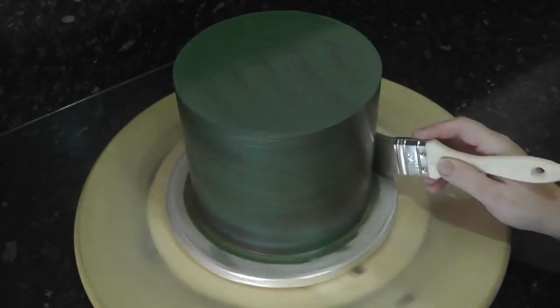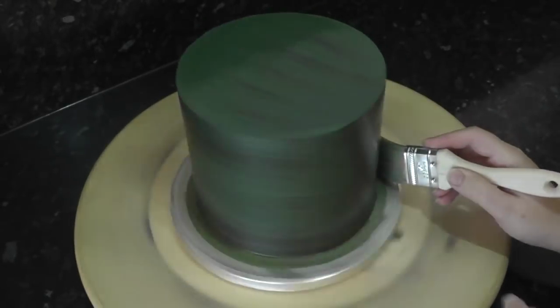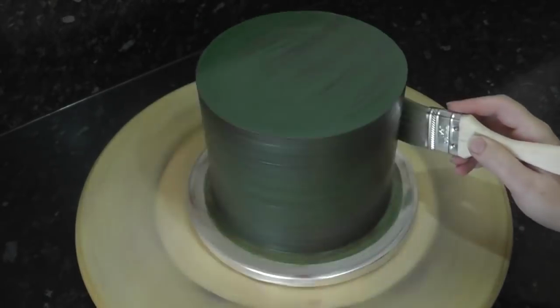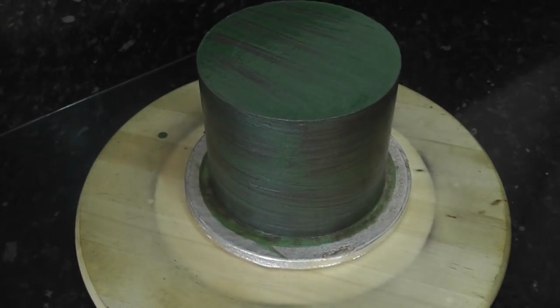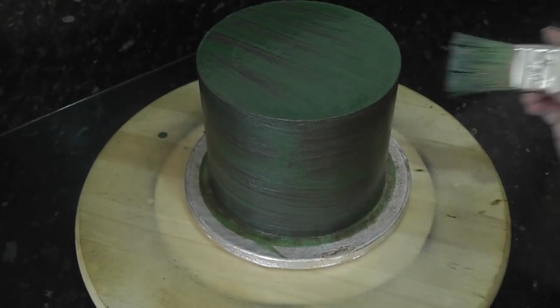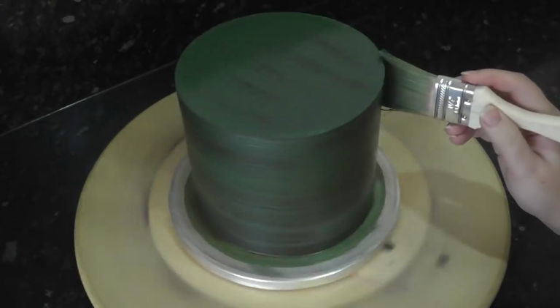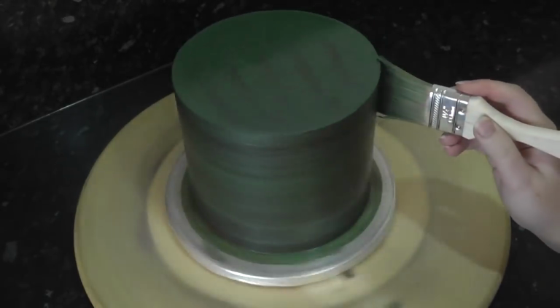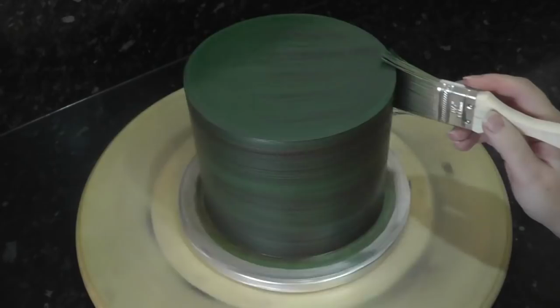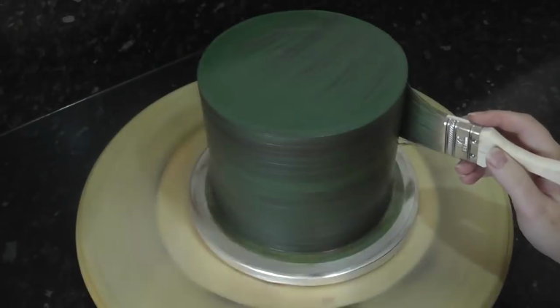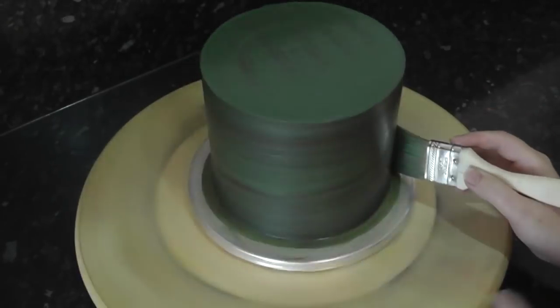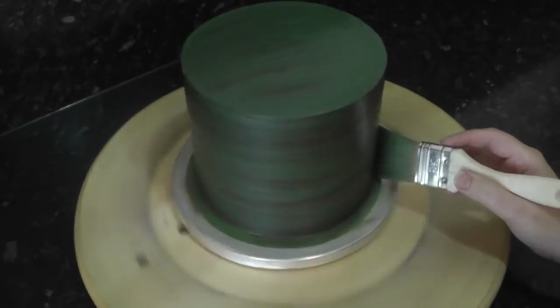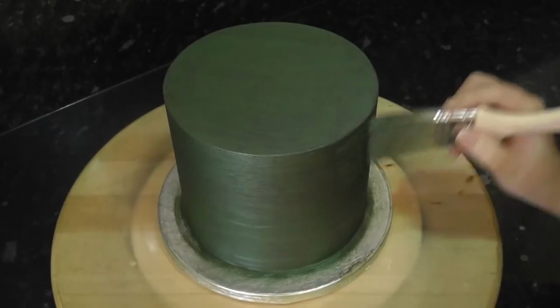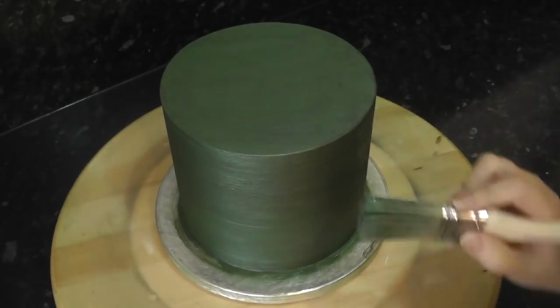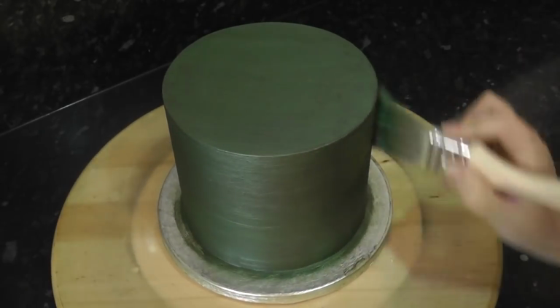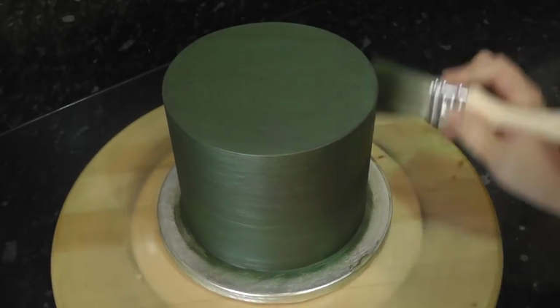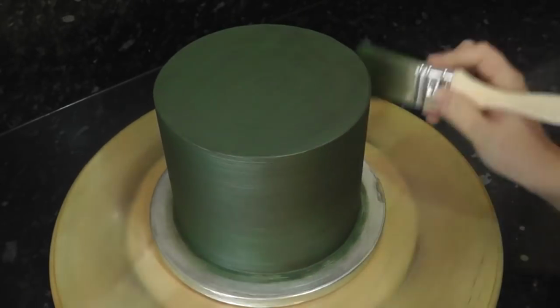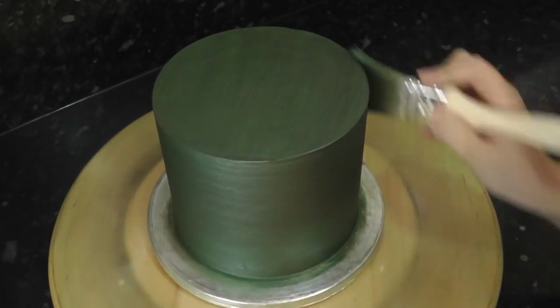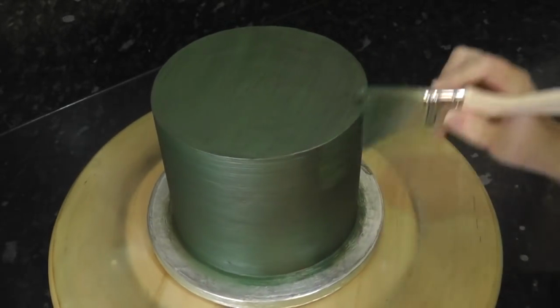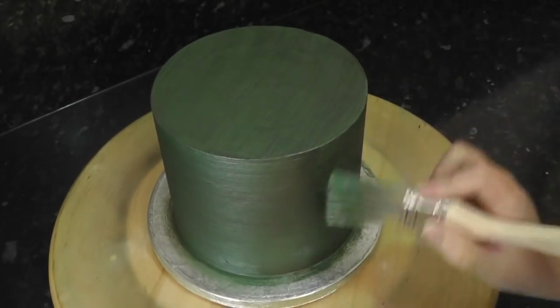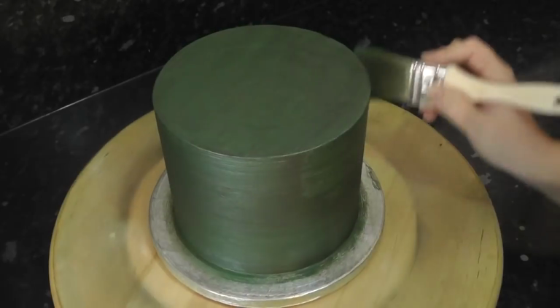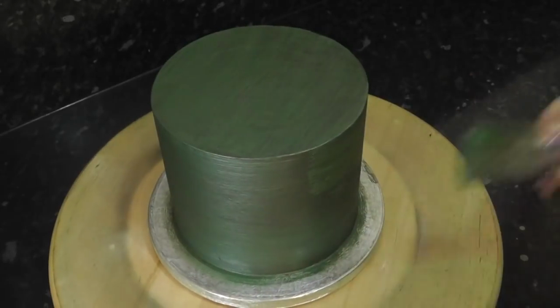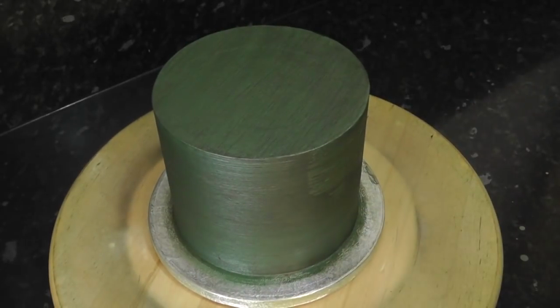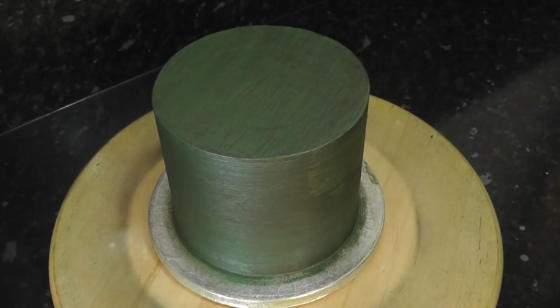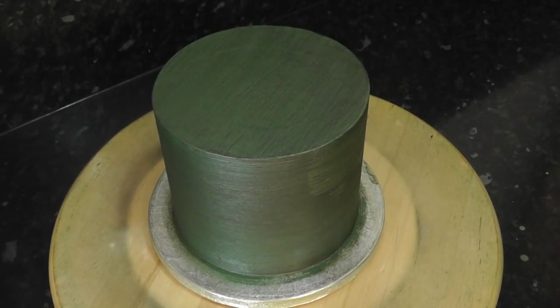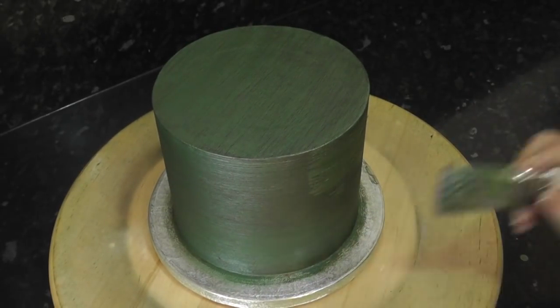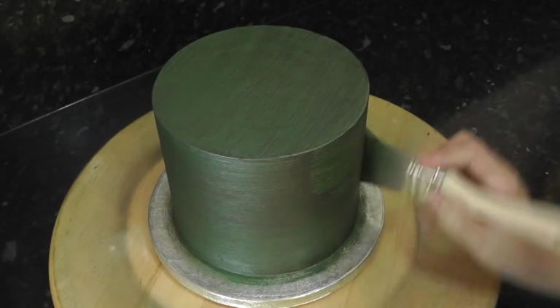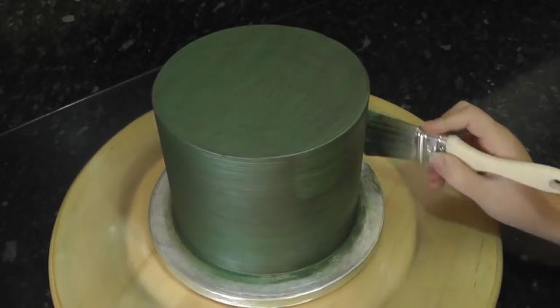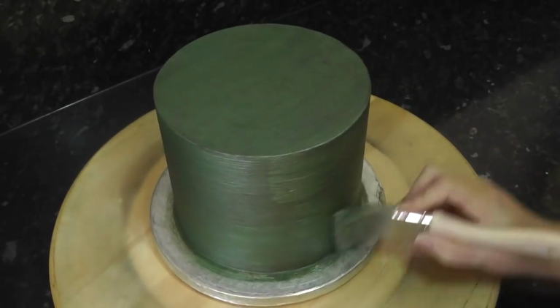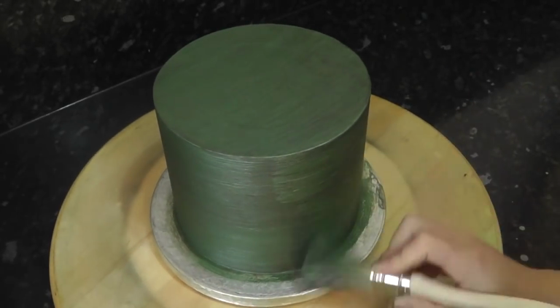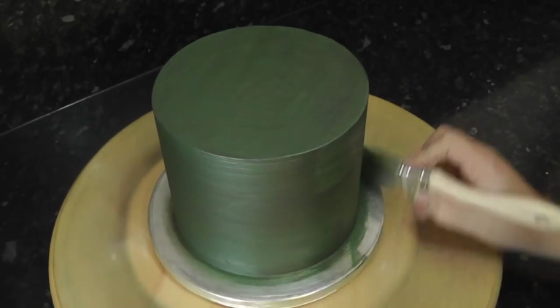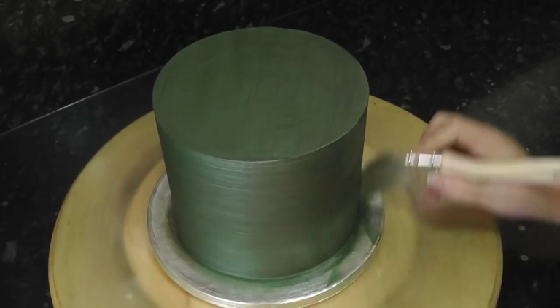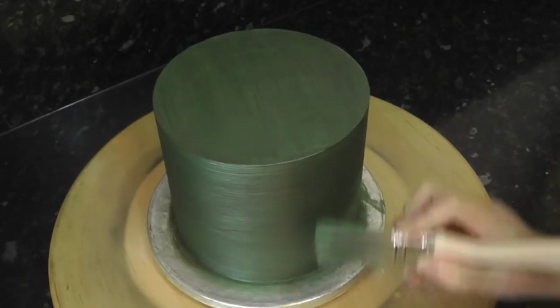I always get asked how long does it take to dry, and the answer is — as long as it takes. Various factors affect drying time, just like when you're painting a wall. But as soon as you can touch it and no colour comes off on your finger and it isn't sticky, you can add the next coat.